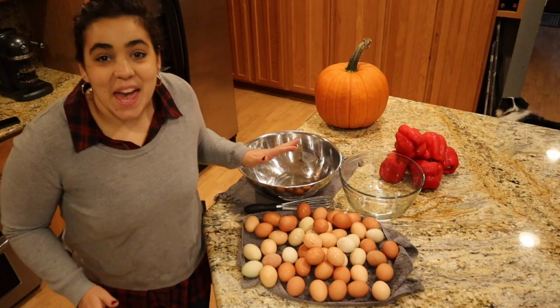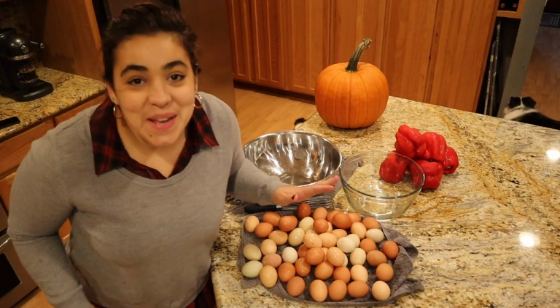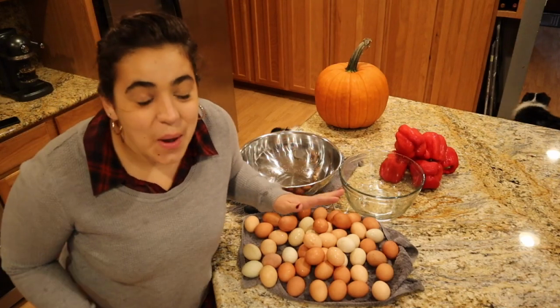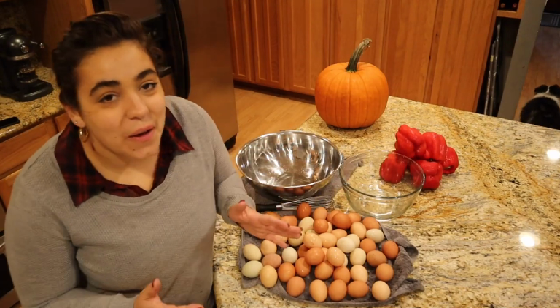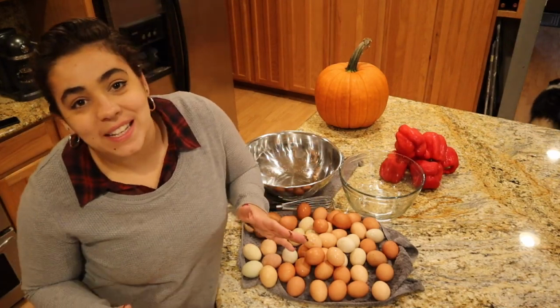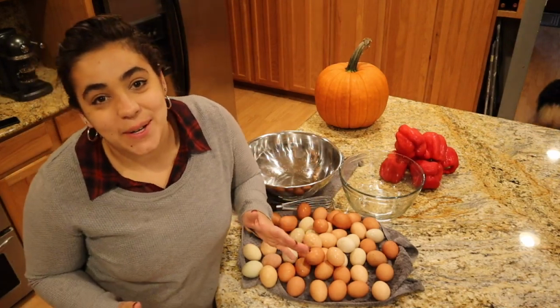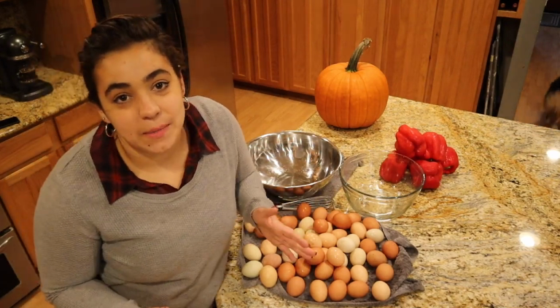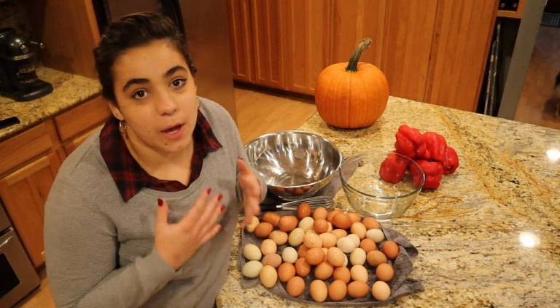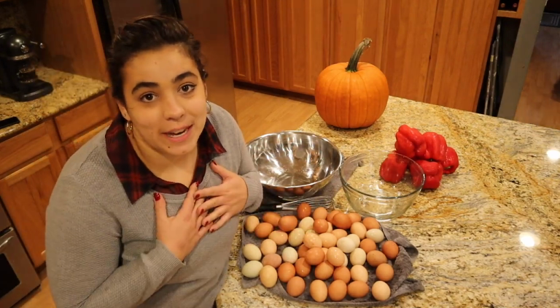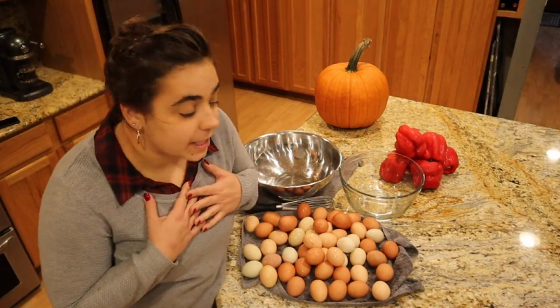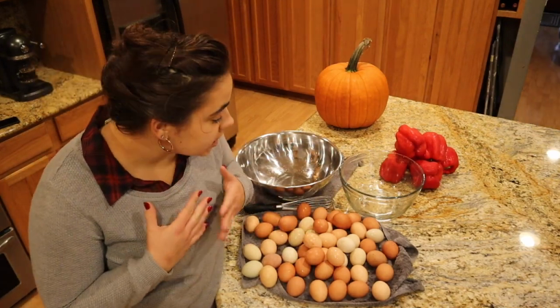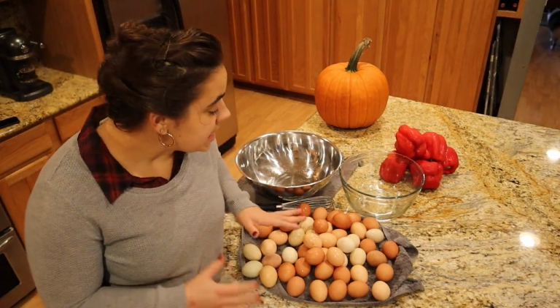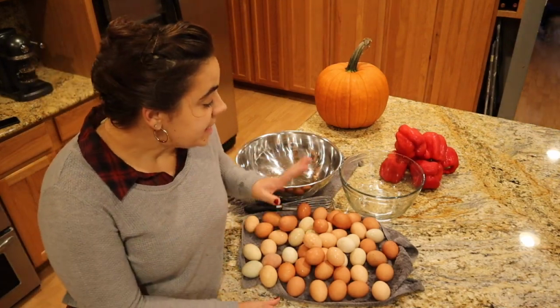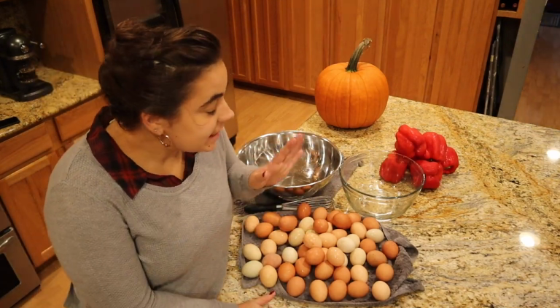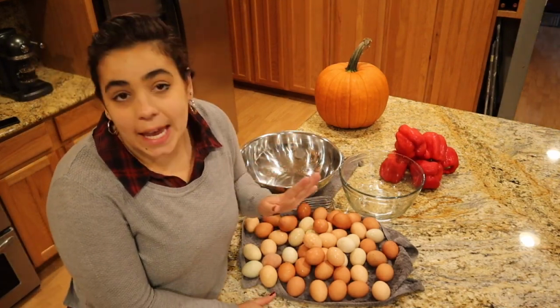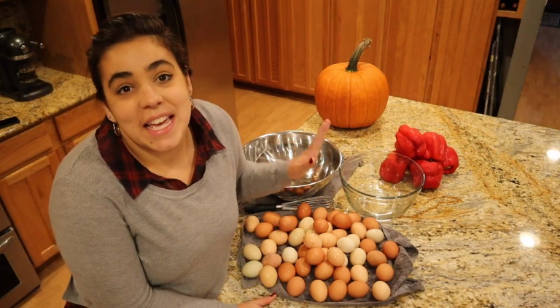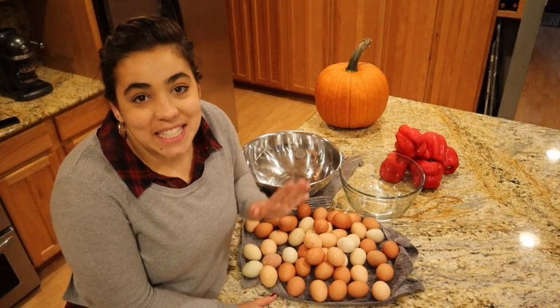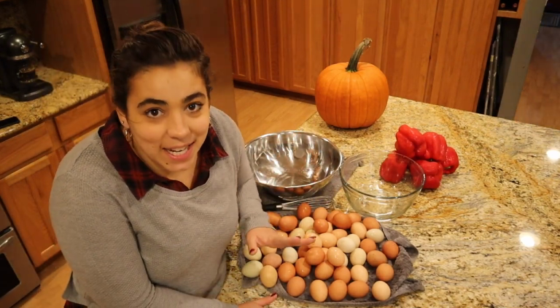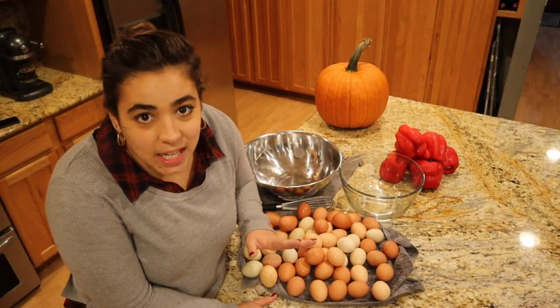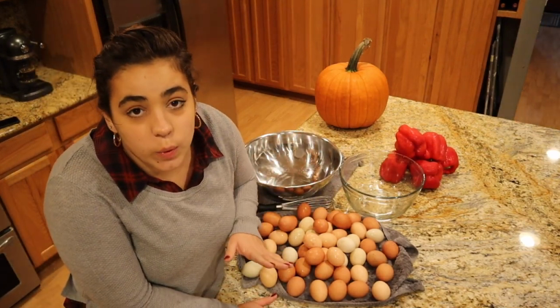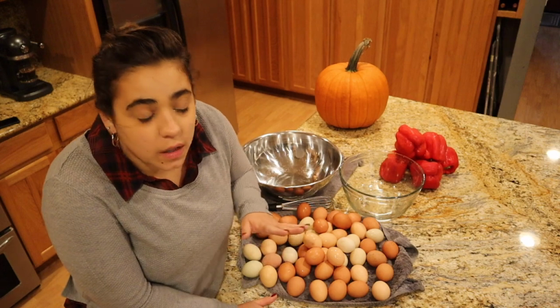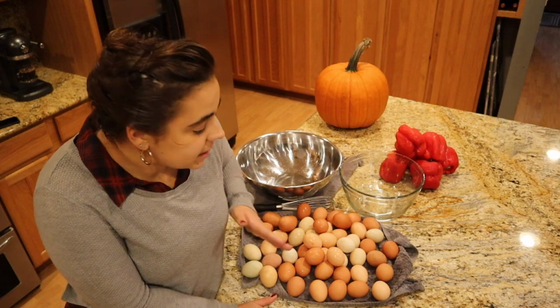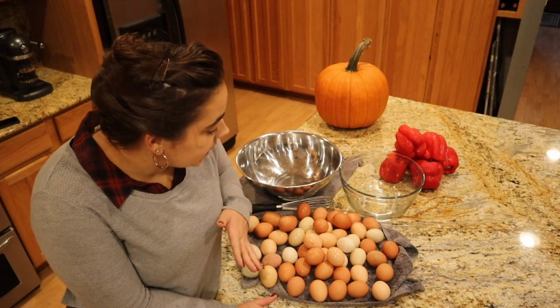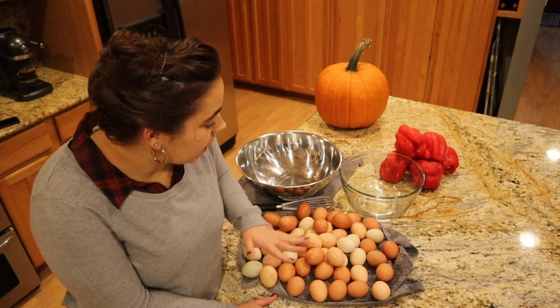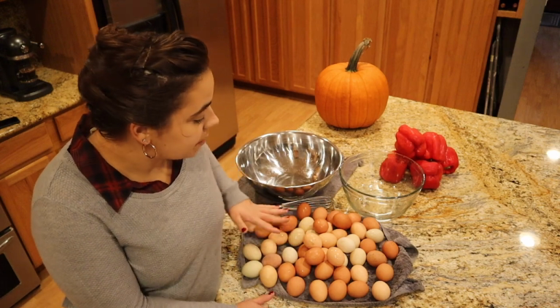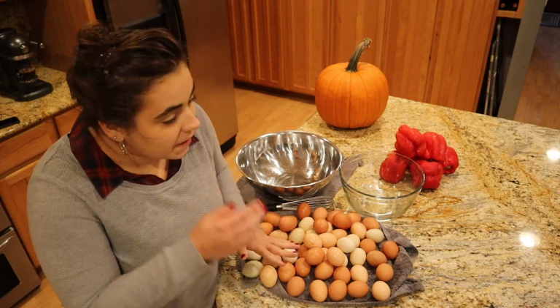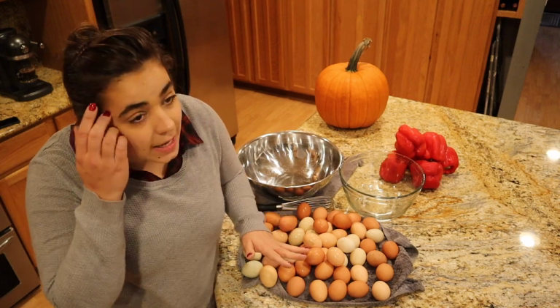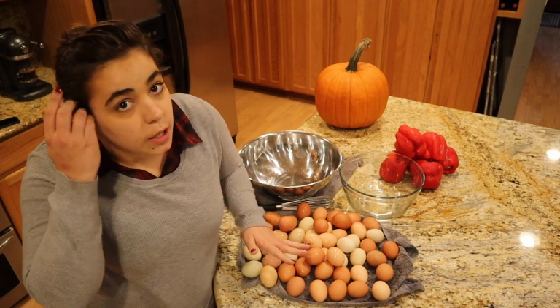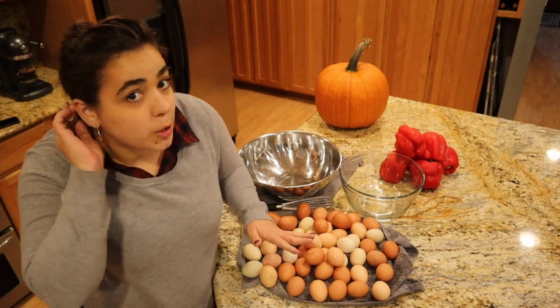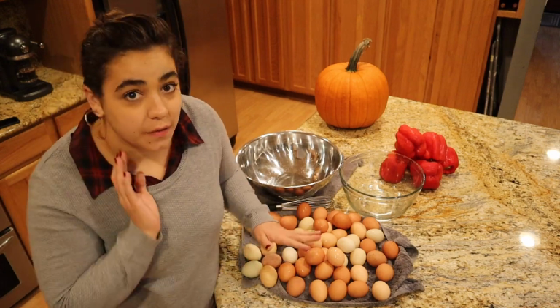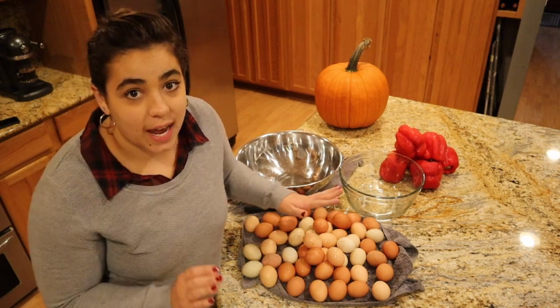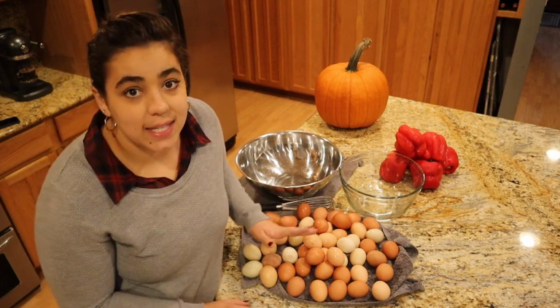Hey friends, welcome back to Acre Homestead, welcome back to my kitchen. Today is an exciting day. We are going to be taking care of a bunch of eggs — we're going to be preserving eggs.